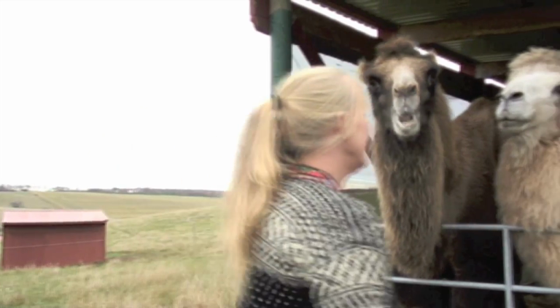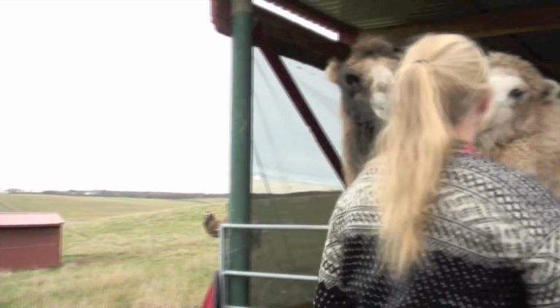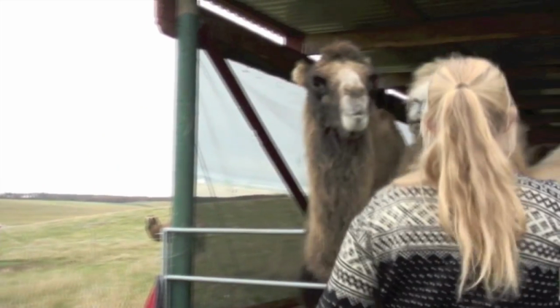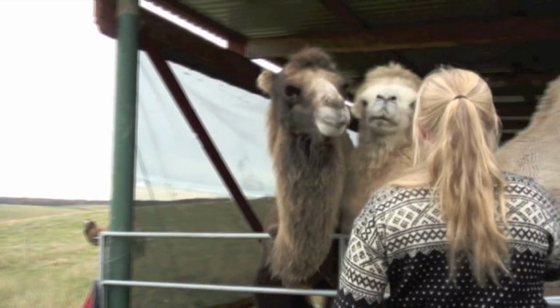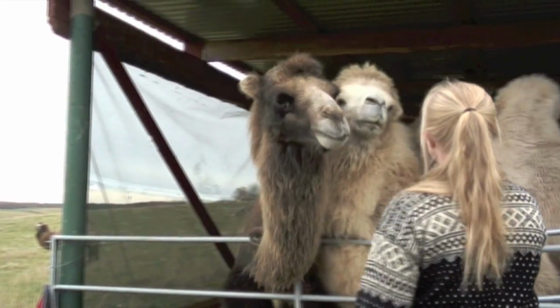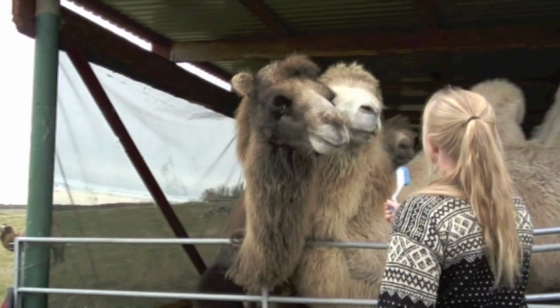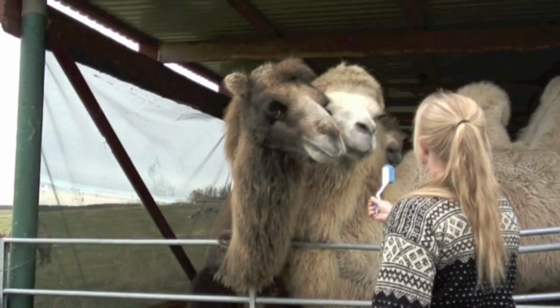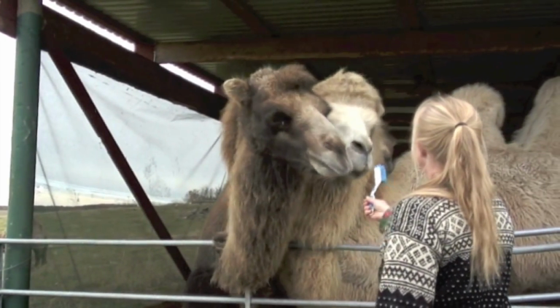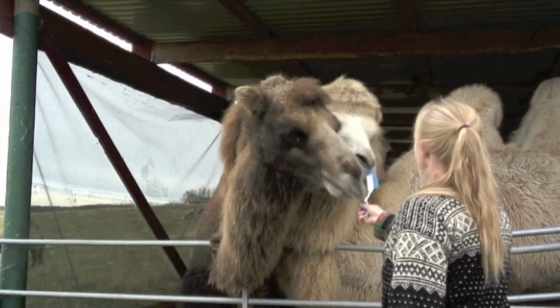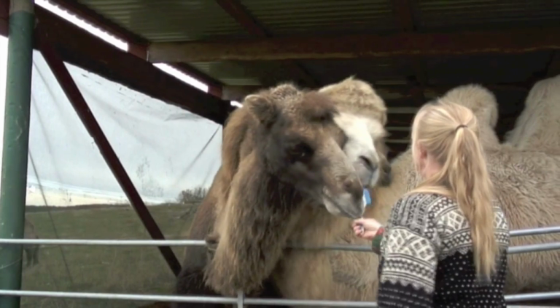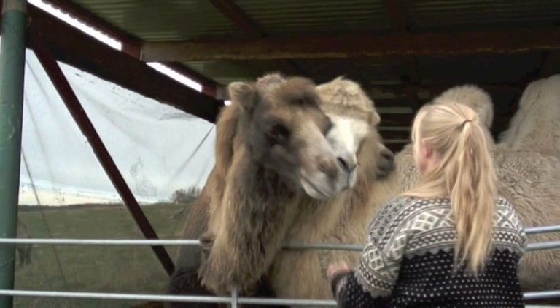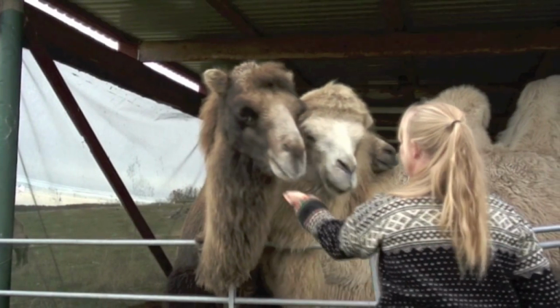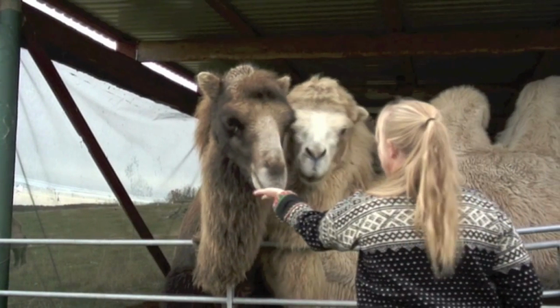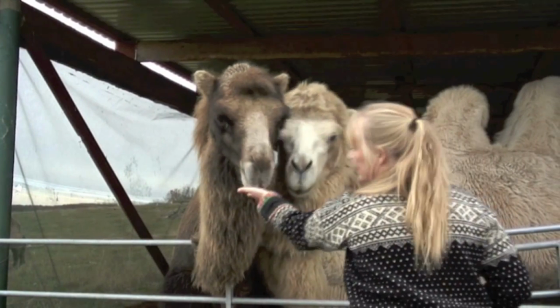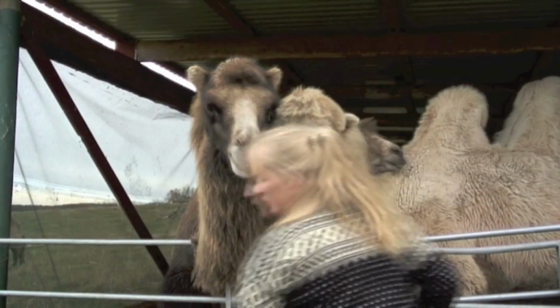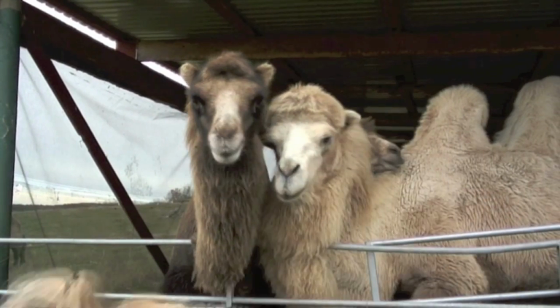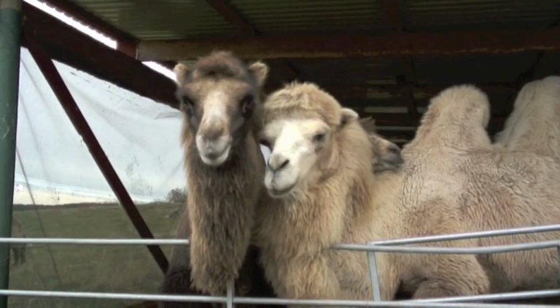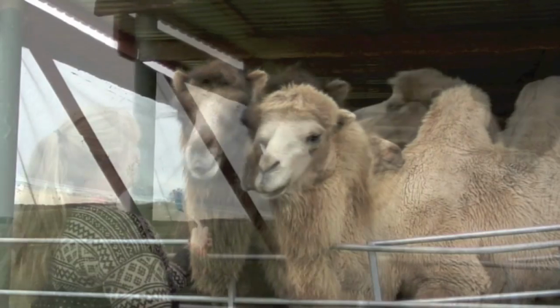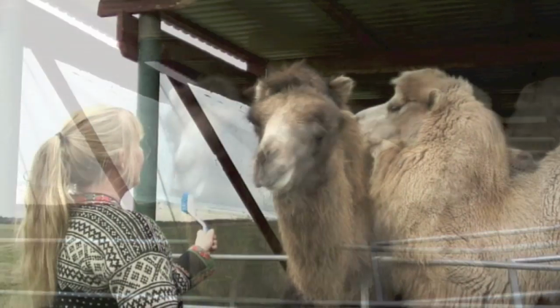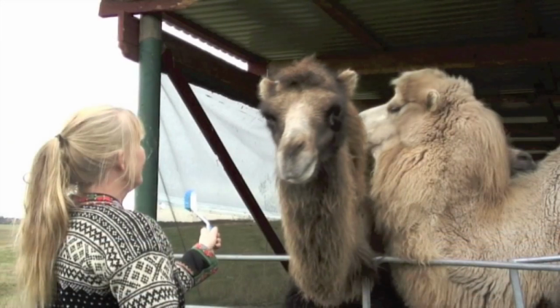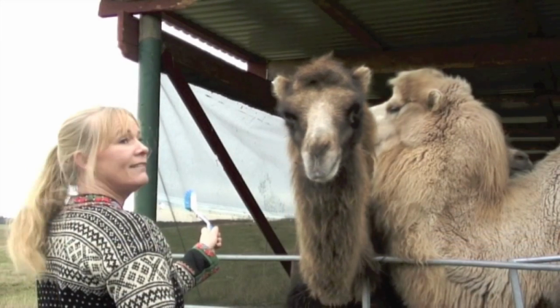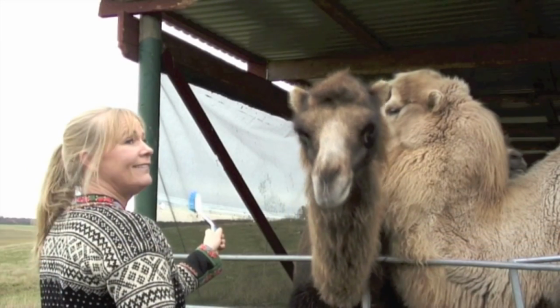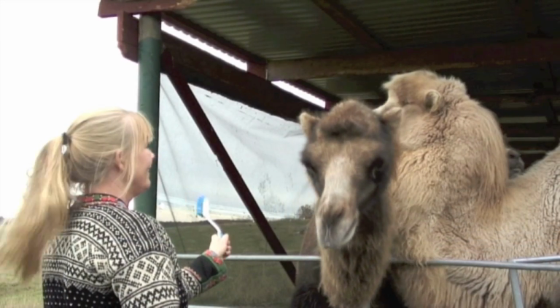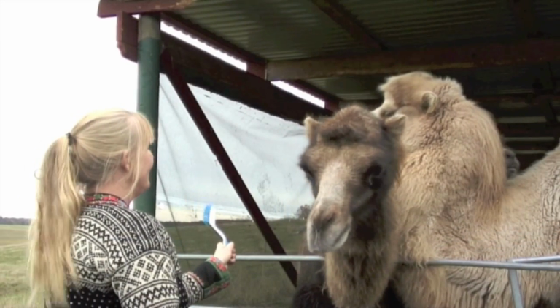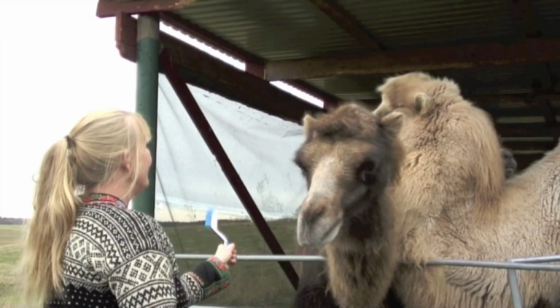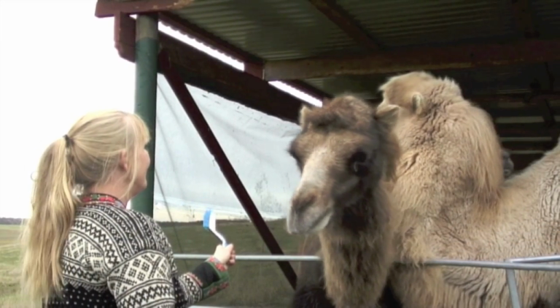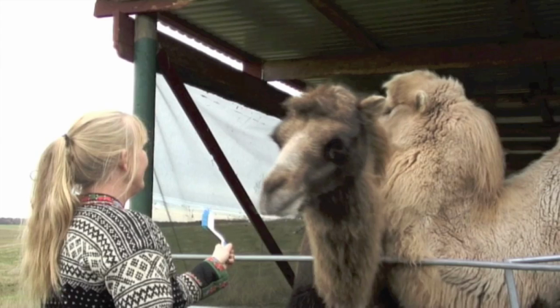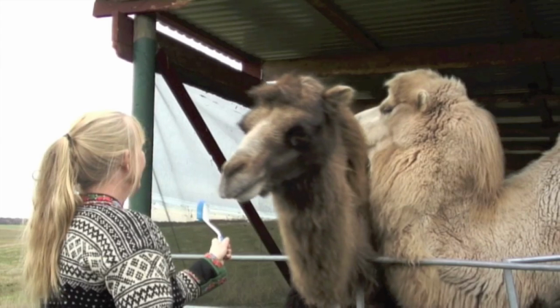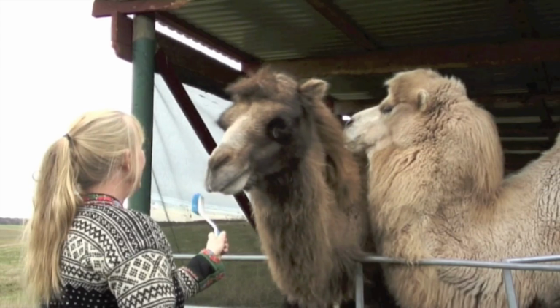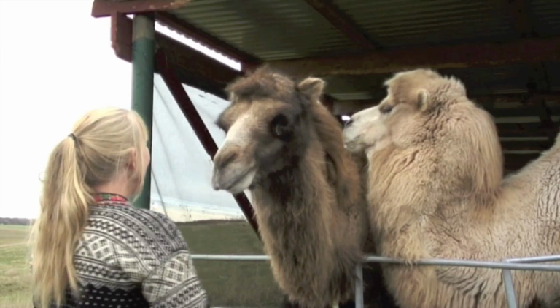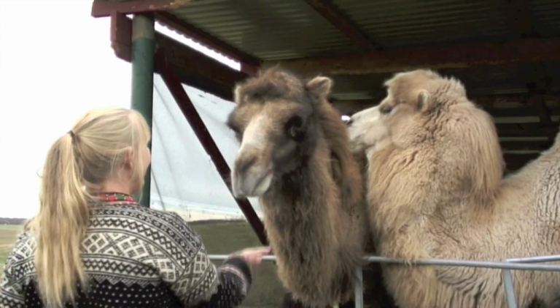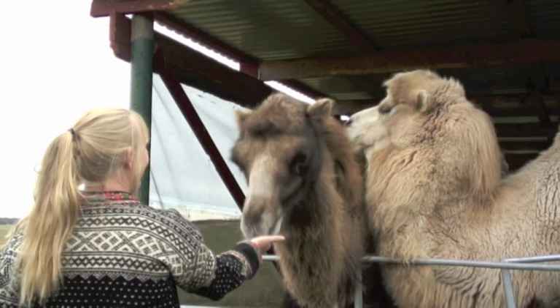I move over to the other side in order to see if I can get the male more involved. He does get a bit curious, but he is still not very interested in the apple. So I go back to the first place and concentrate on her instead.